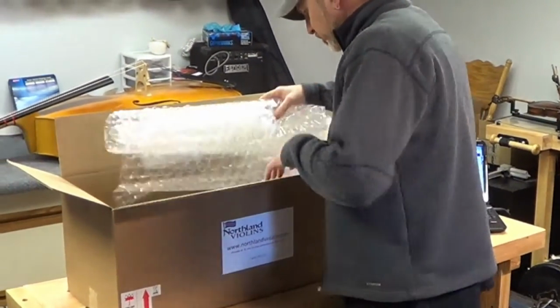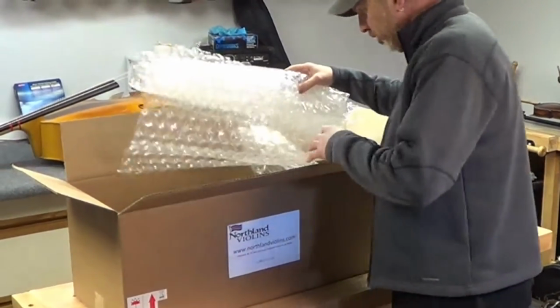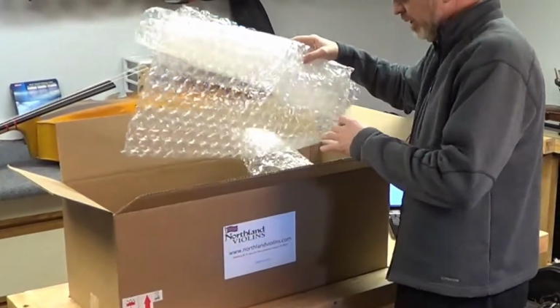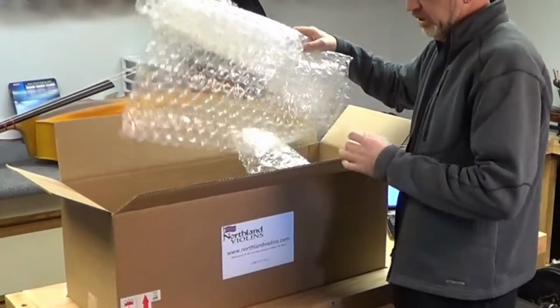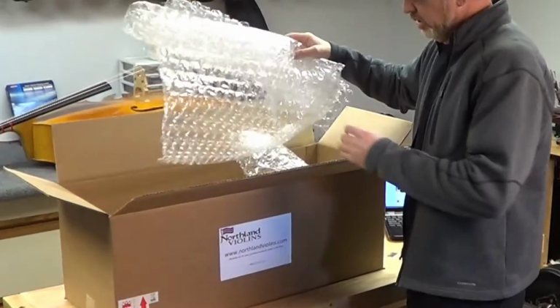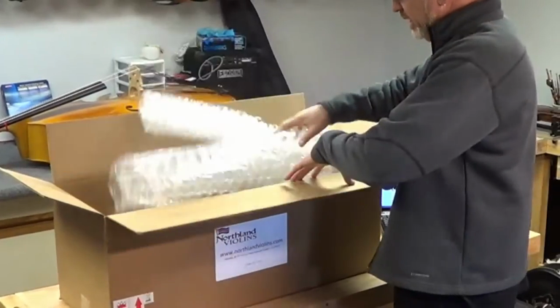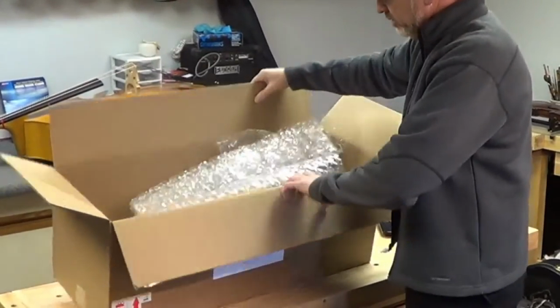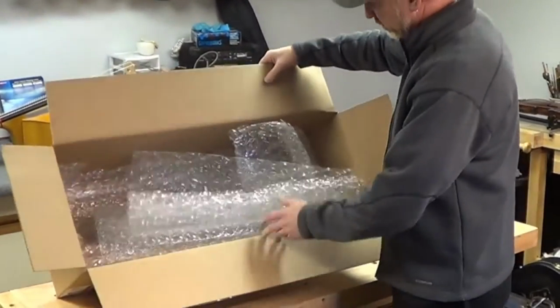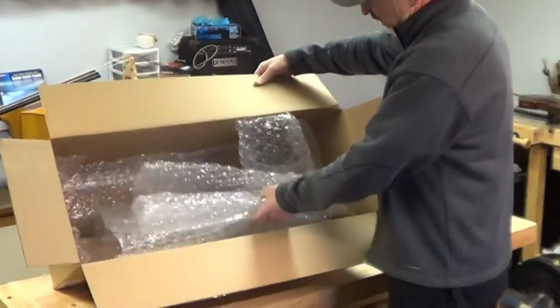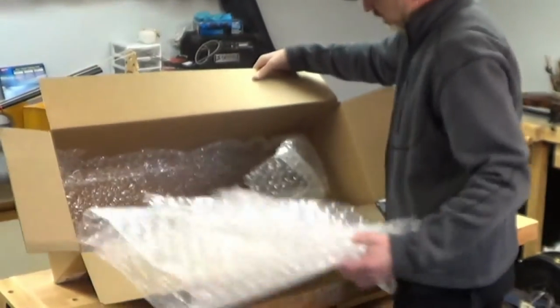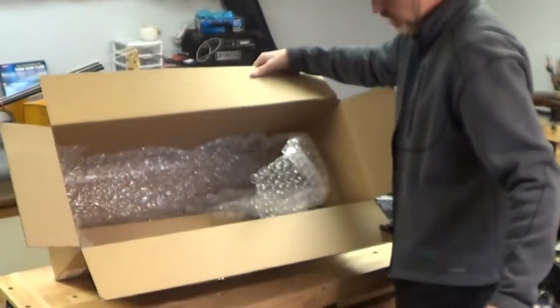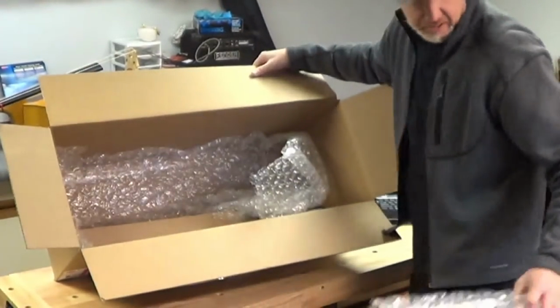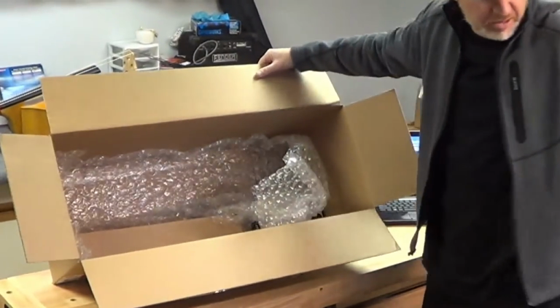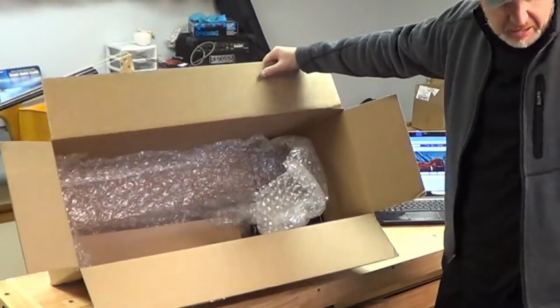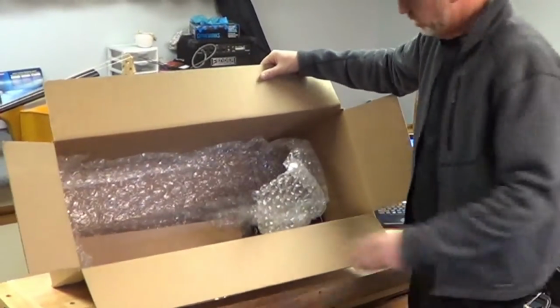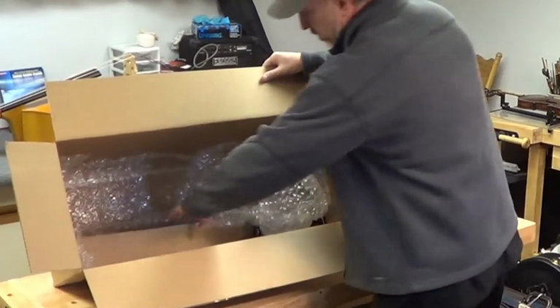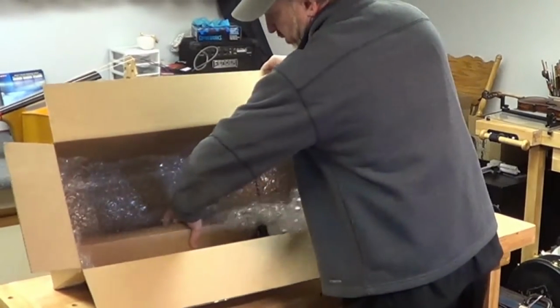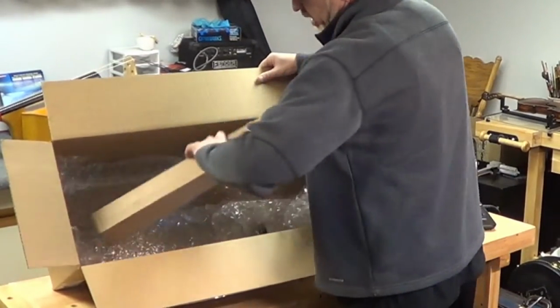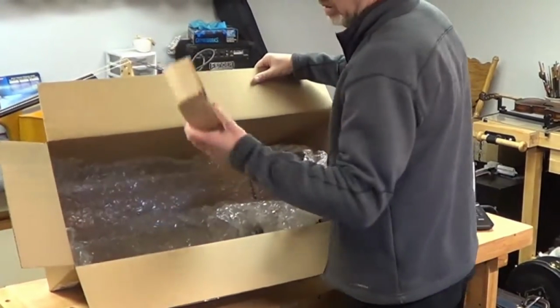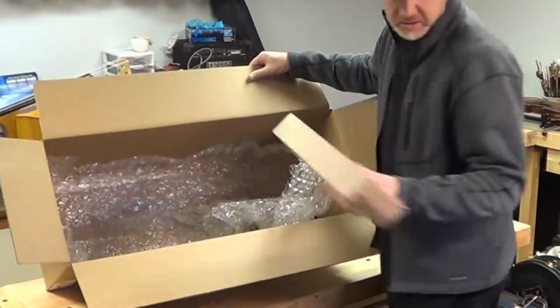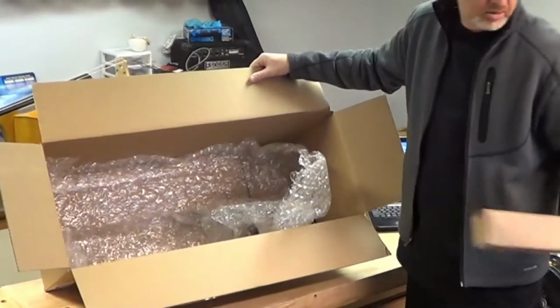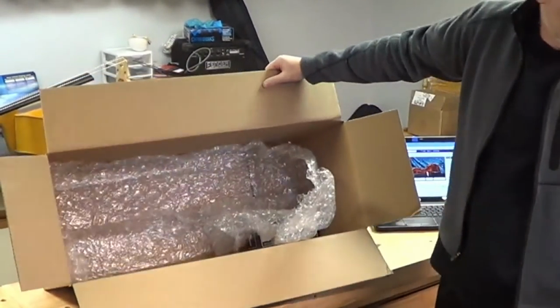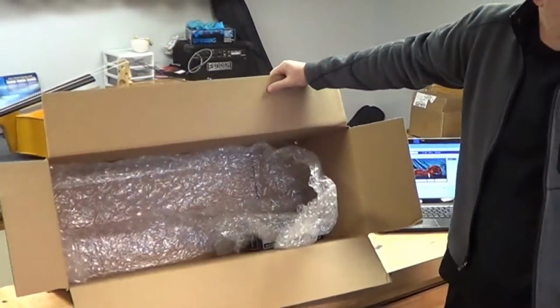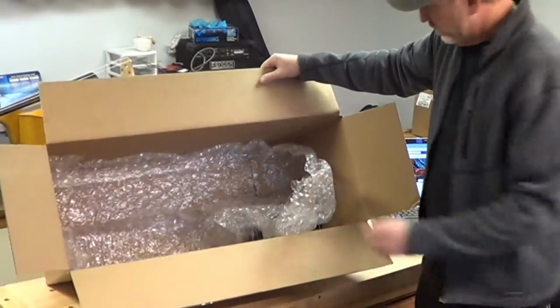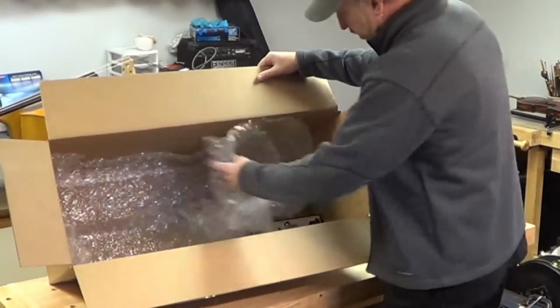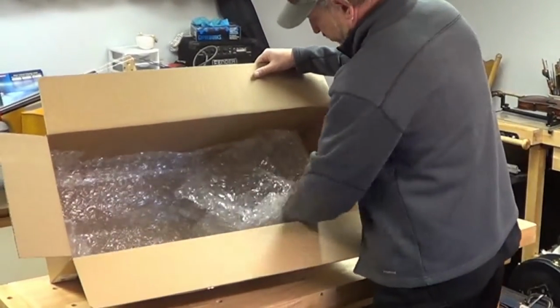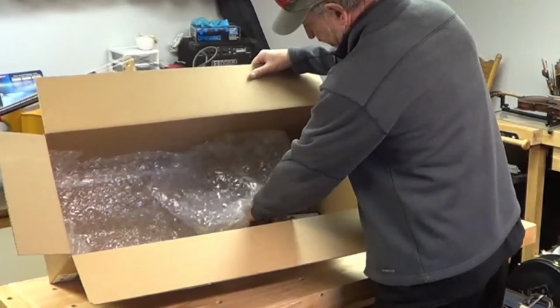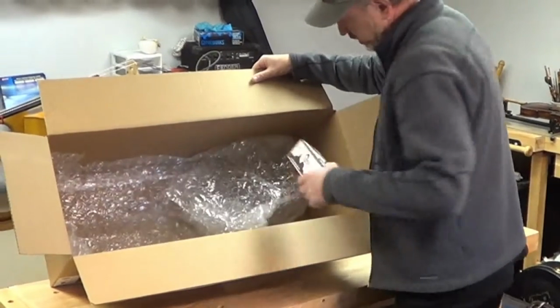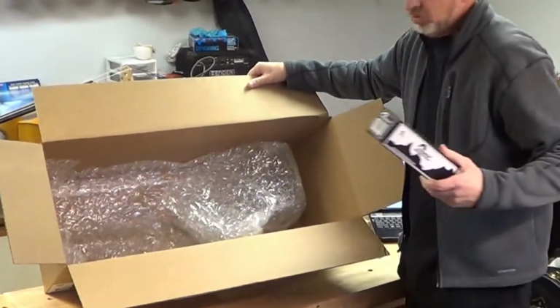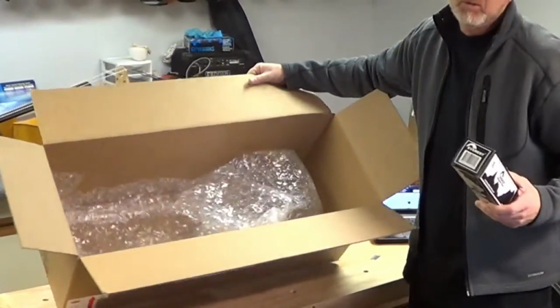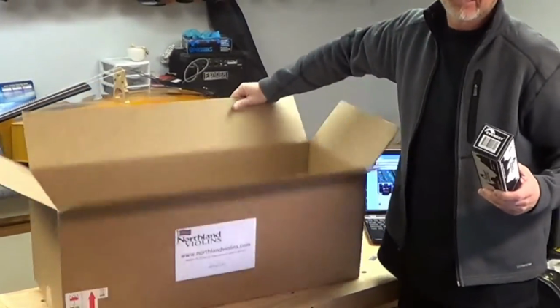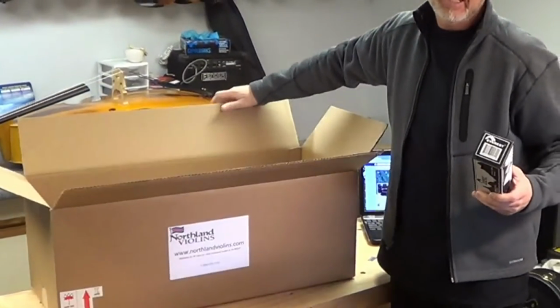All the bubble wrap in here I'm going to take out, and inside you've got your music stand that's in its own box. You'll have your shoulder rest, and the rosin will be inside the case.